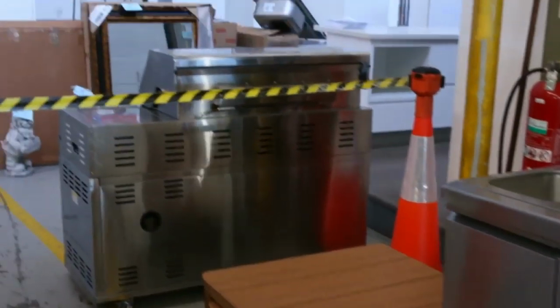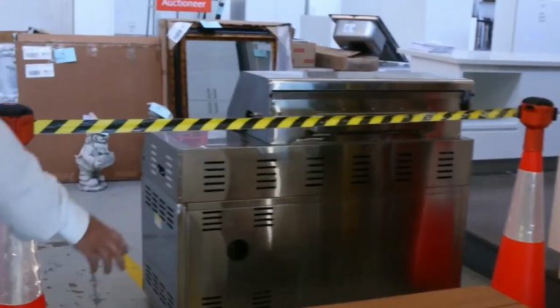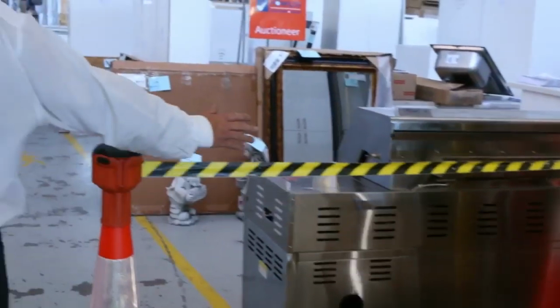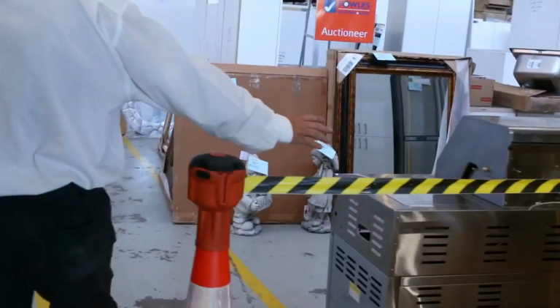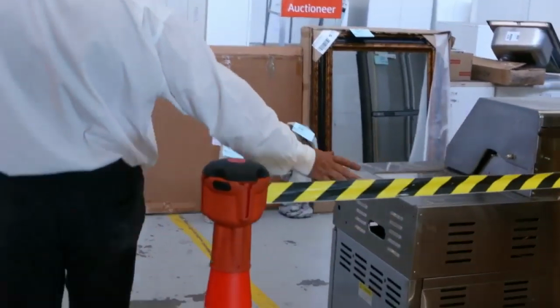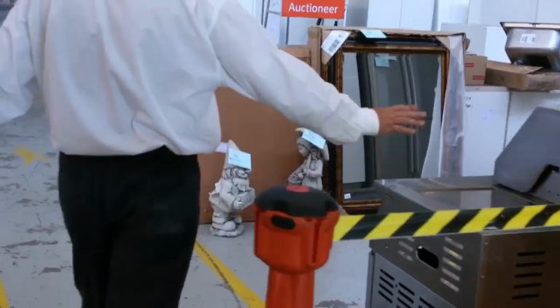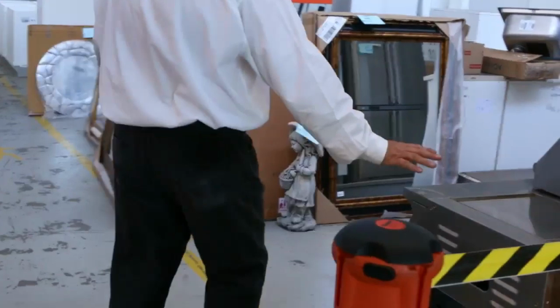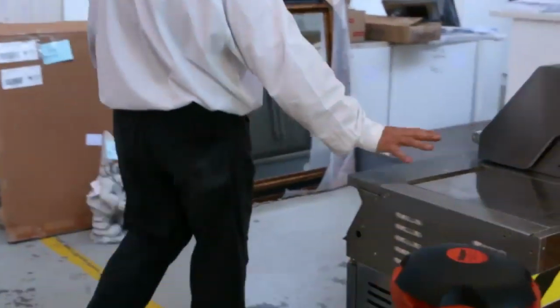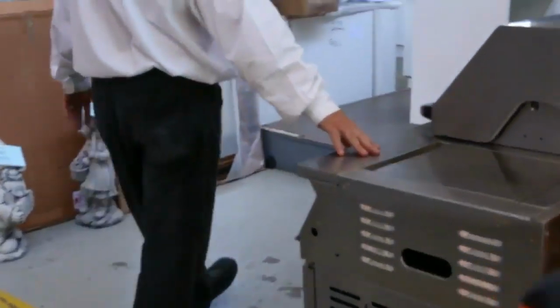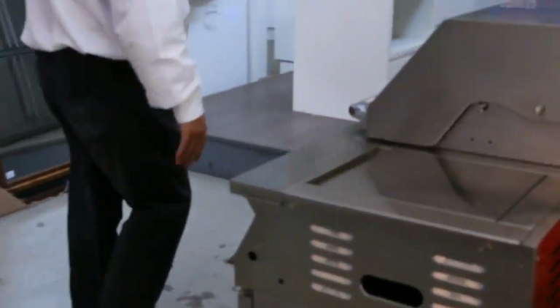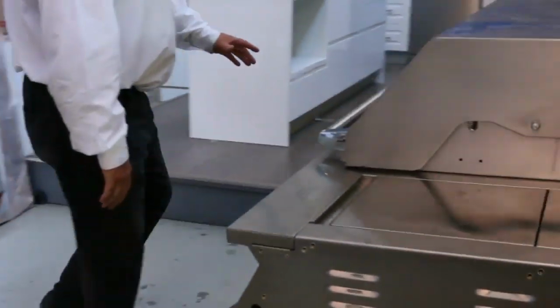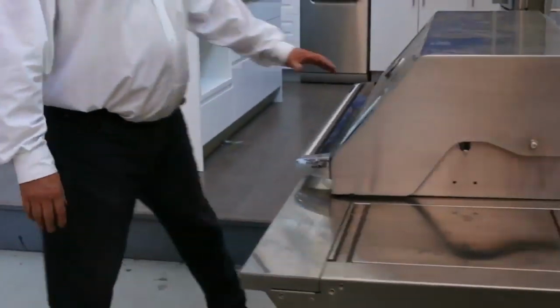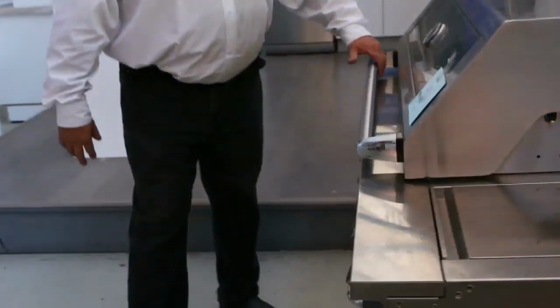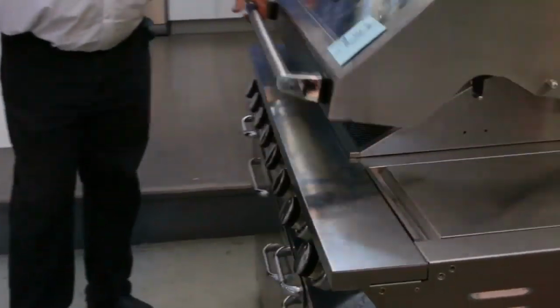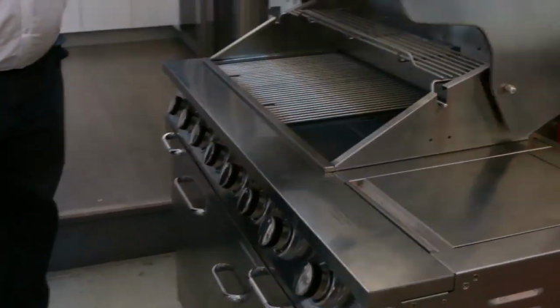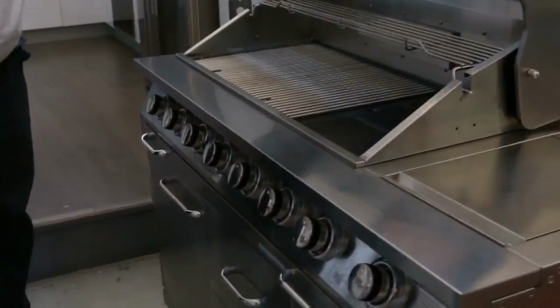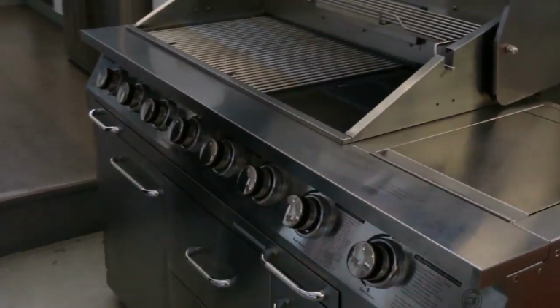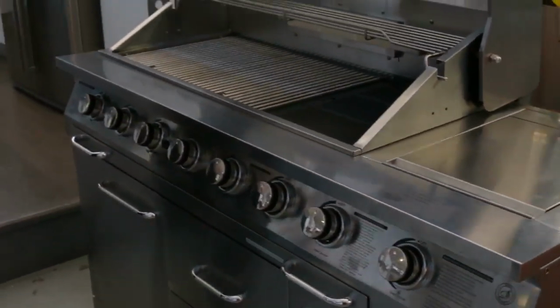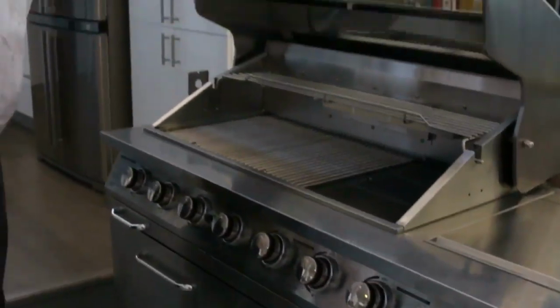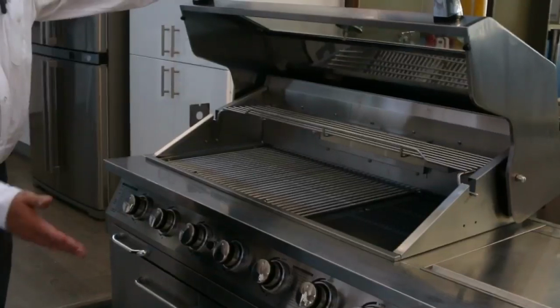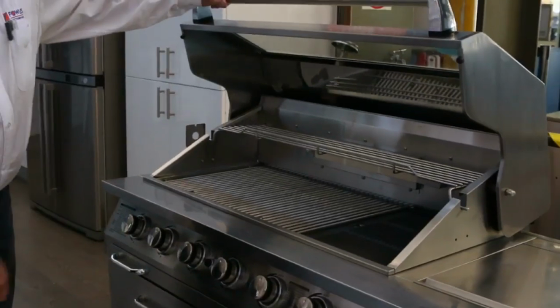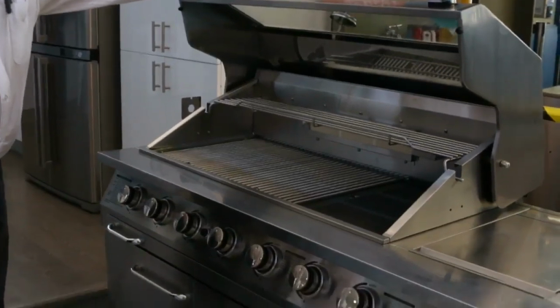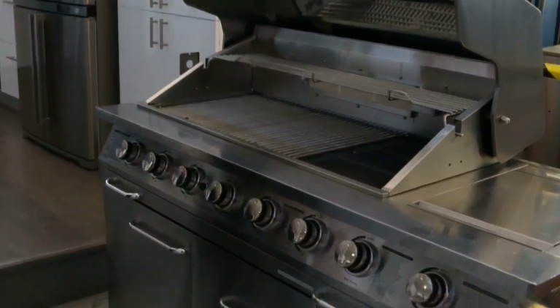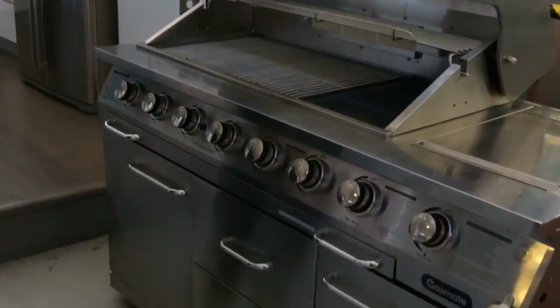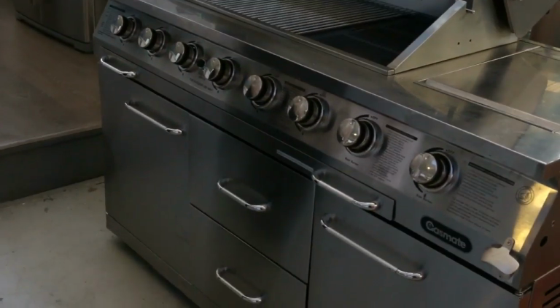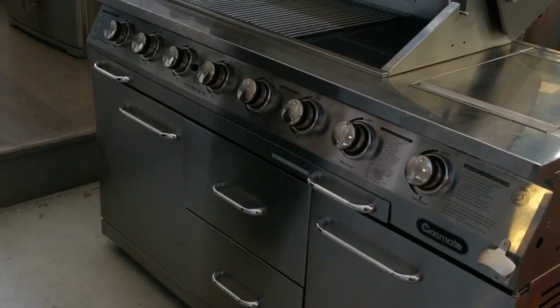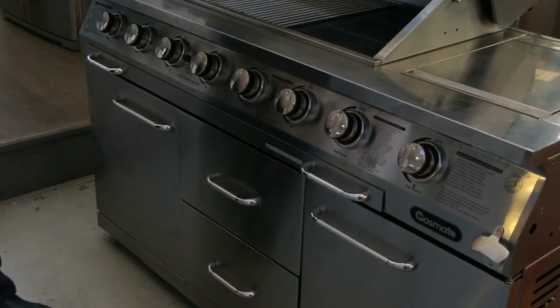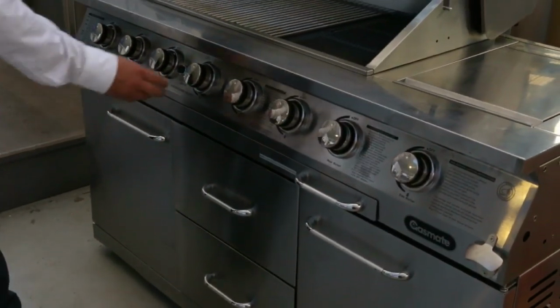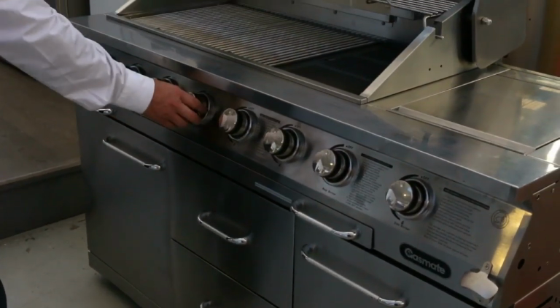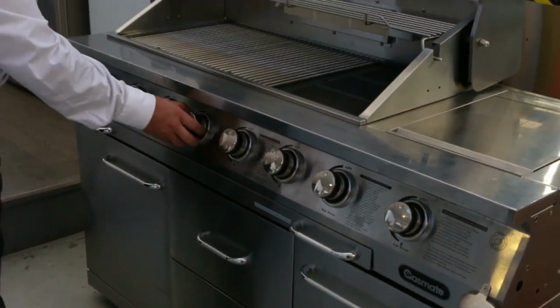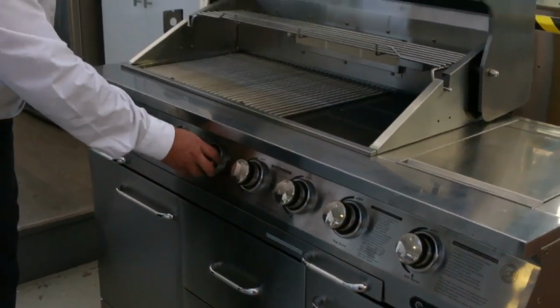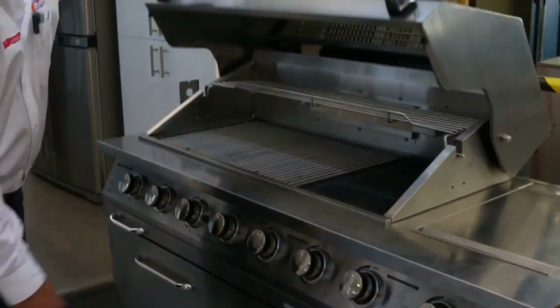There's a smaller unit here as well — absolute bargains, brand new, twelve month warranty on these barbecues. This one's got all the bells and whistles to go with it — even the buttons light up to give it a bit of bling.